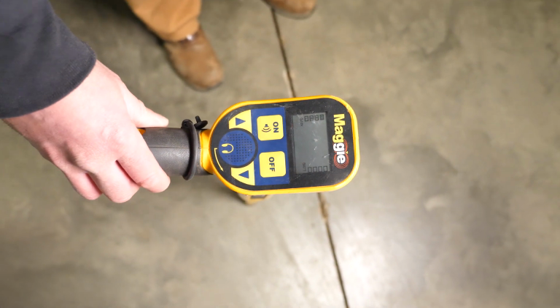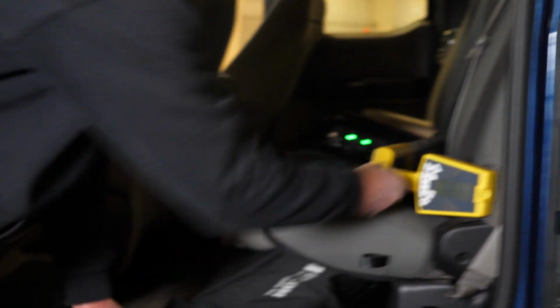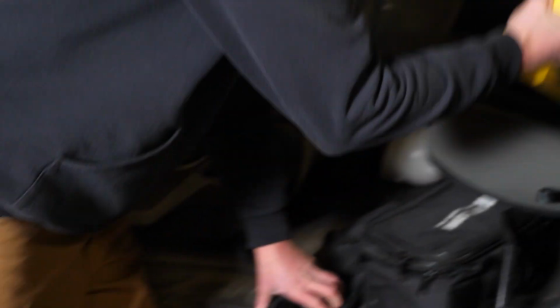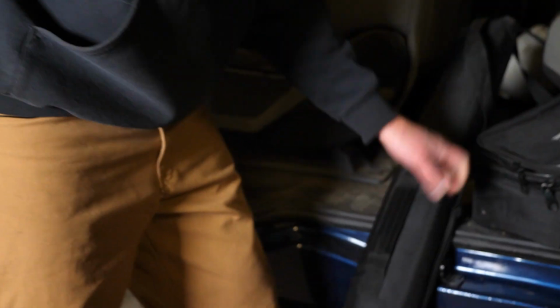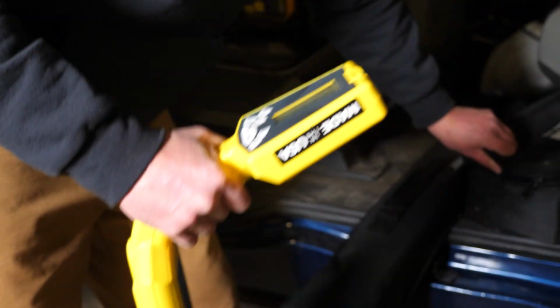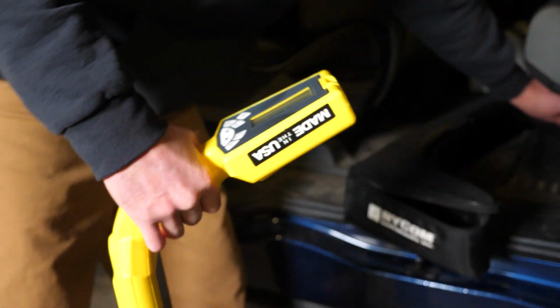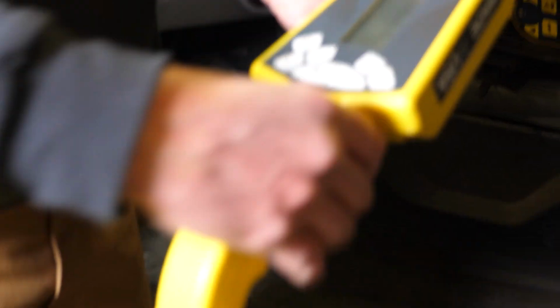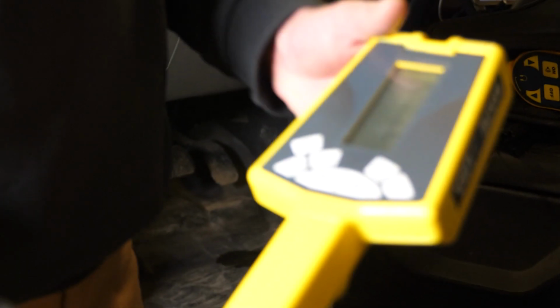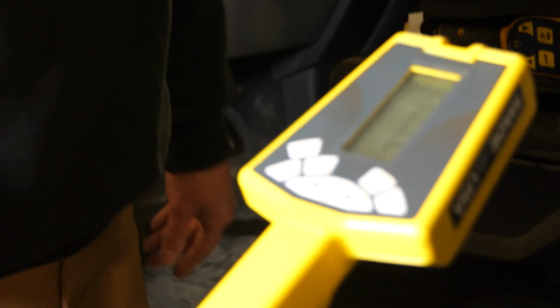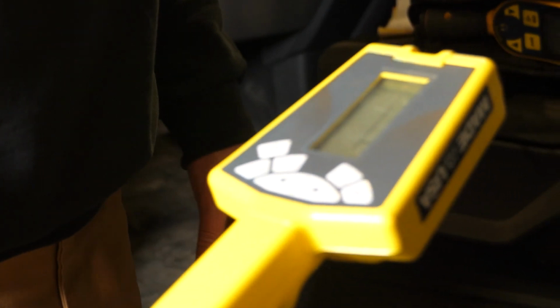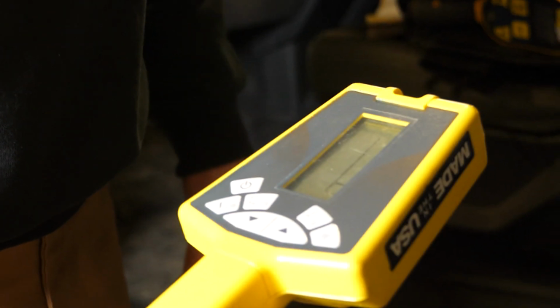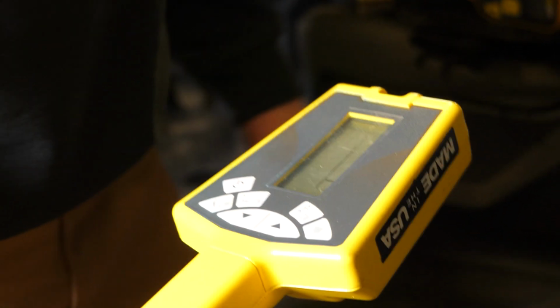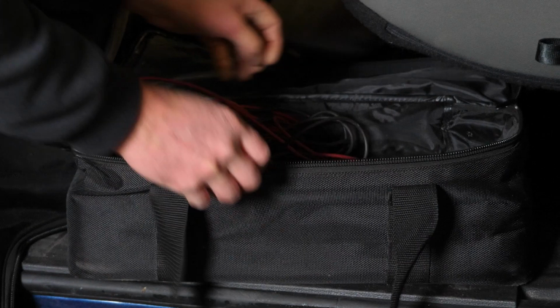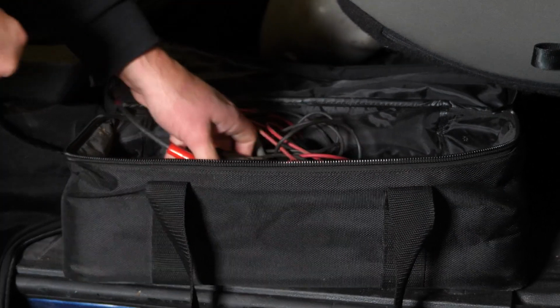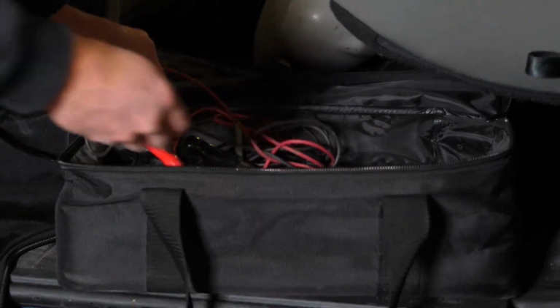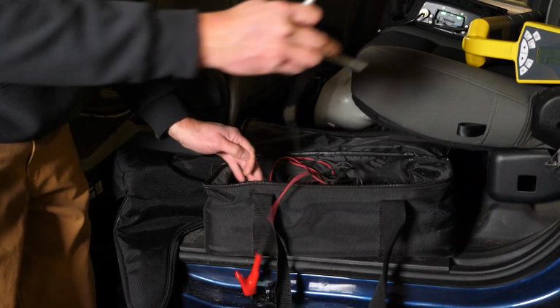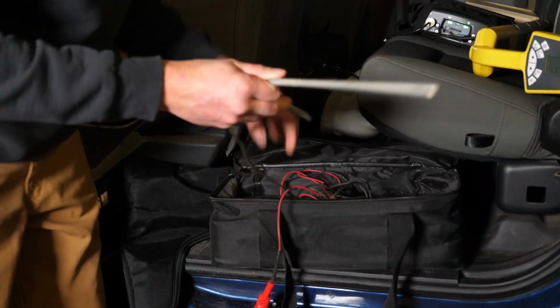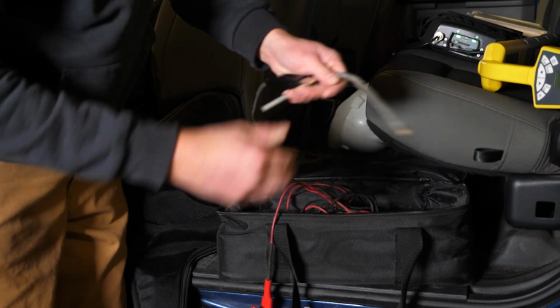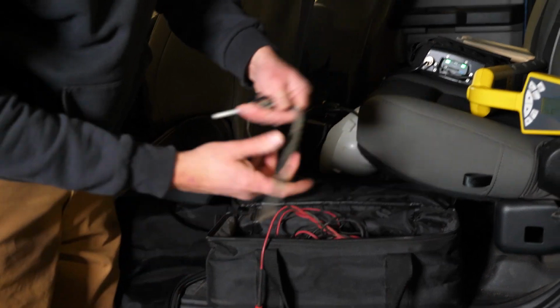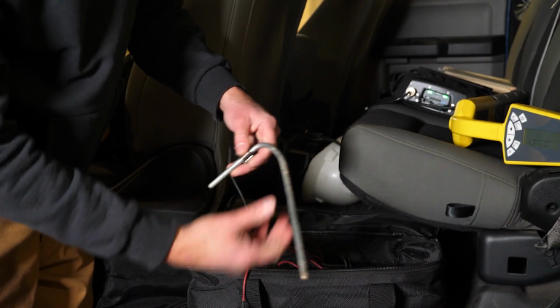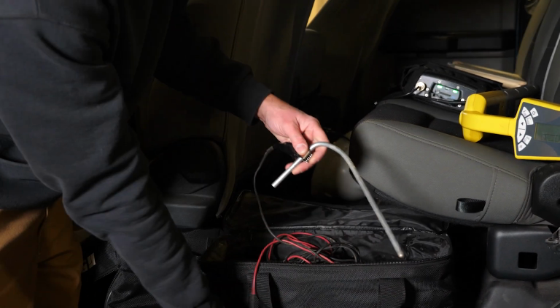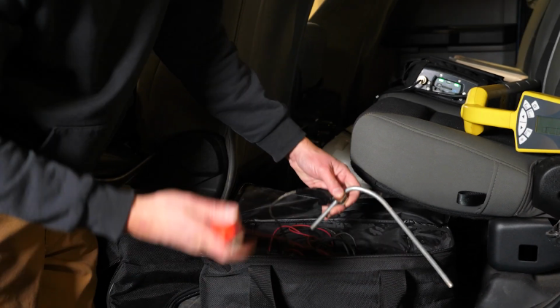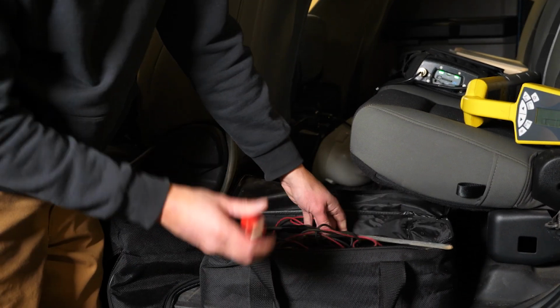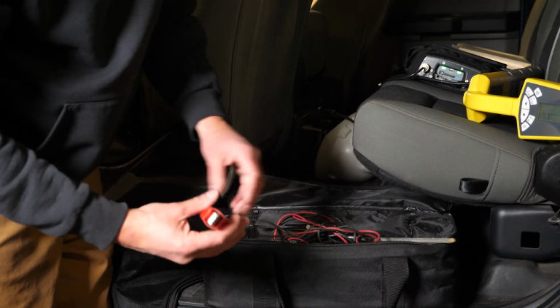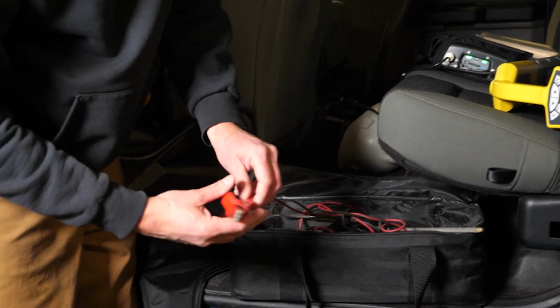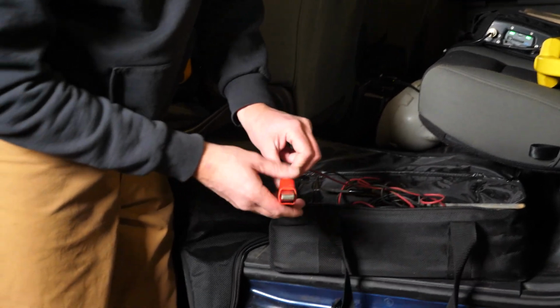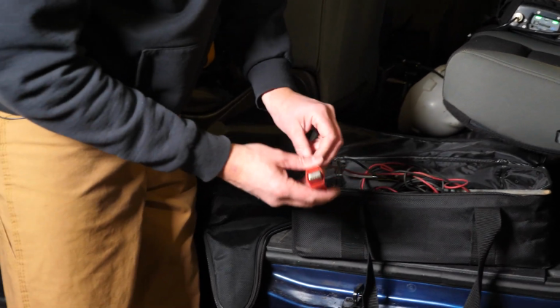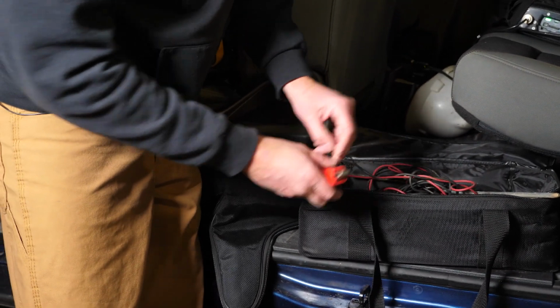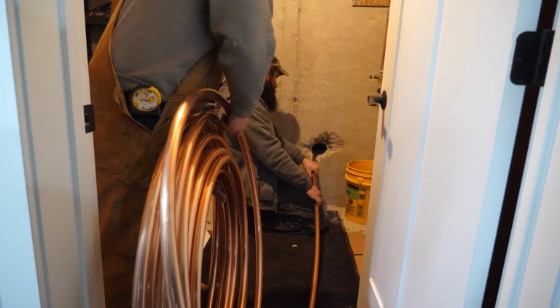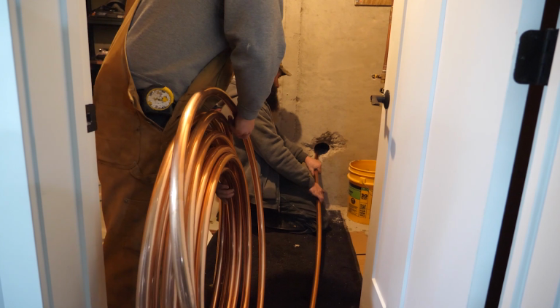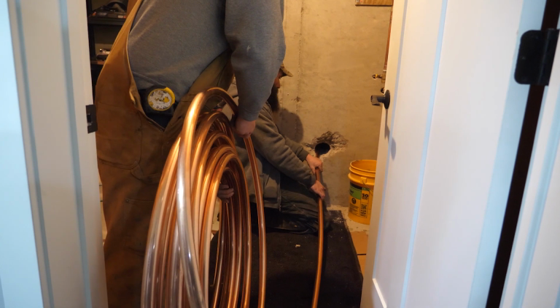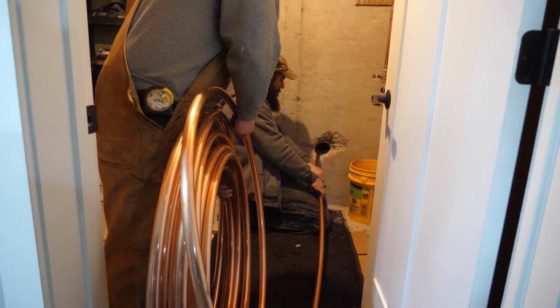This device is for if we need to trace out any water services, along with this base. We can use this as a ground wire and hook it to an outside faucet or a copper line, and then we can trace that line.